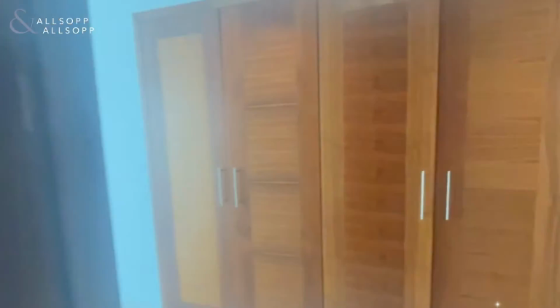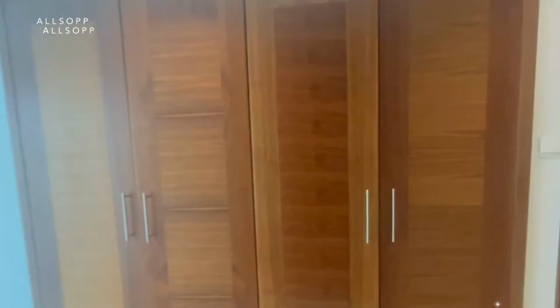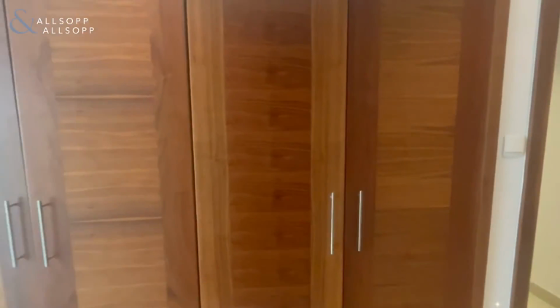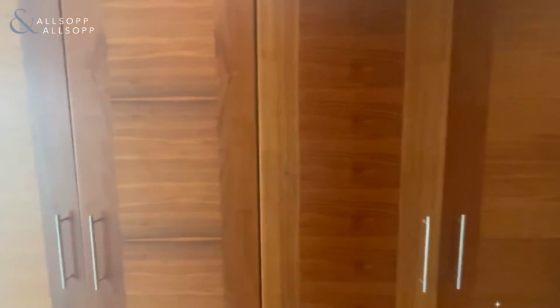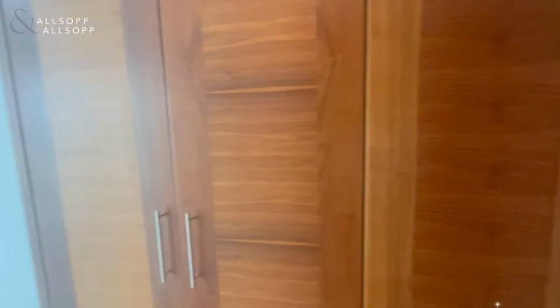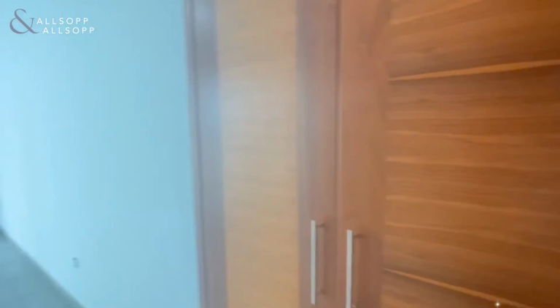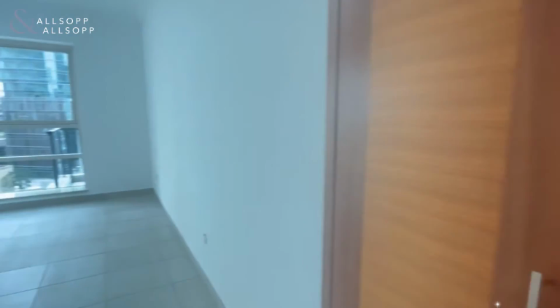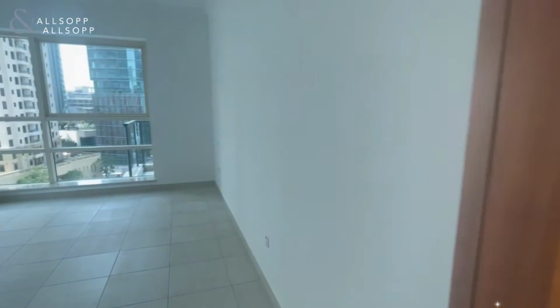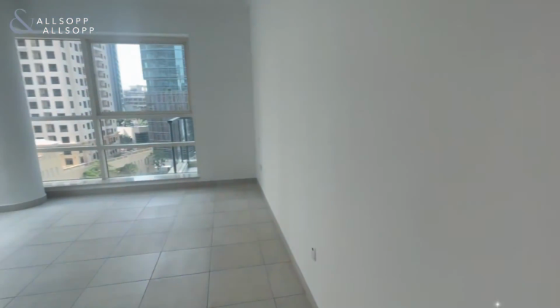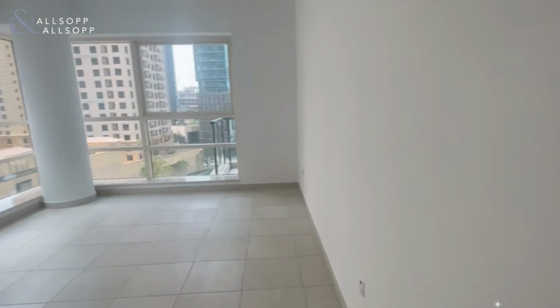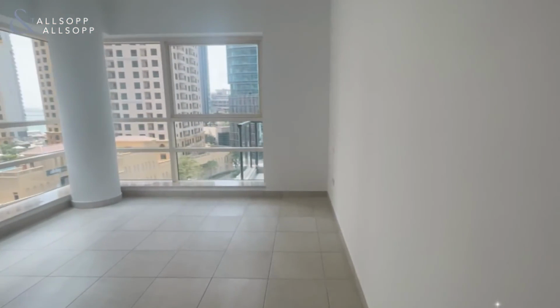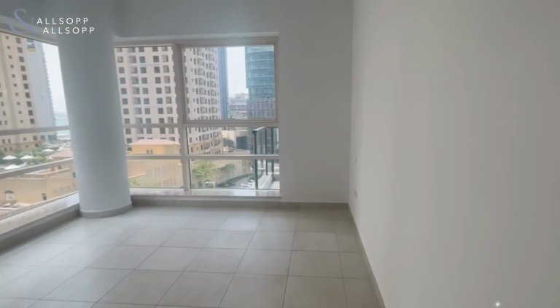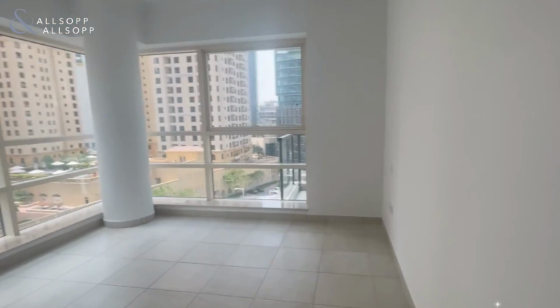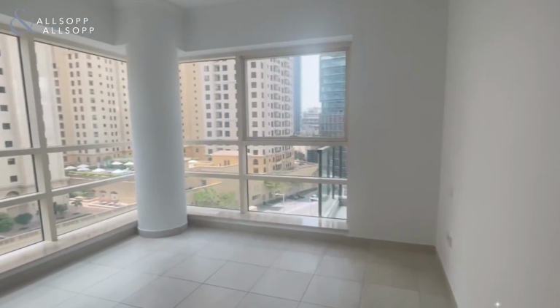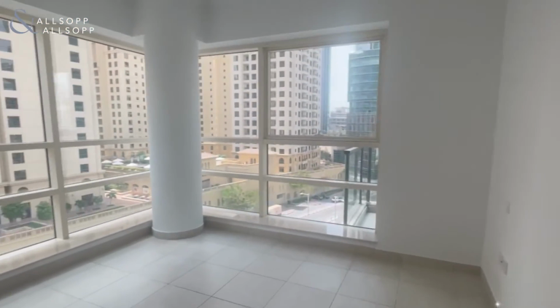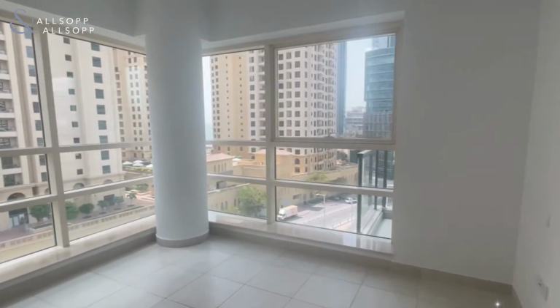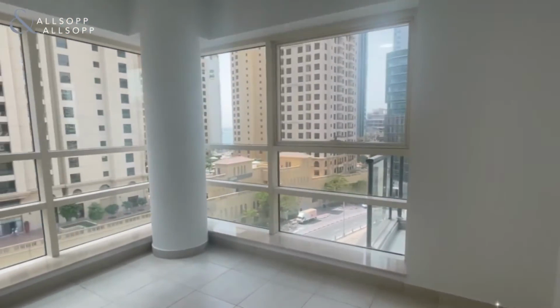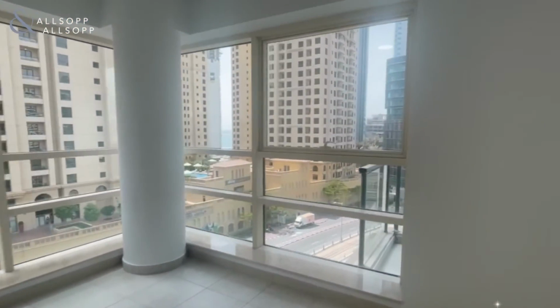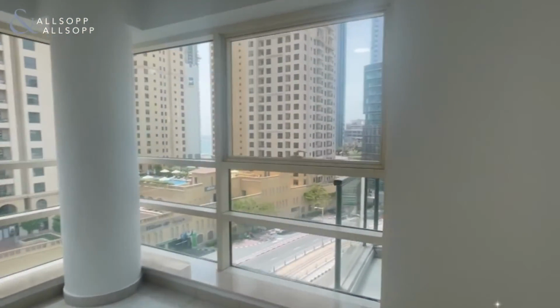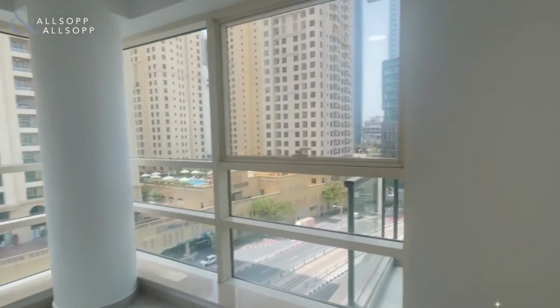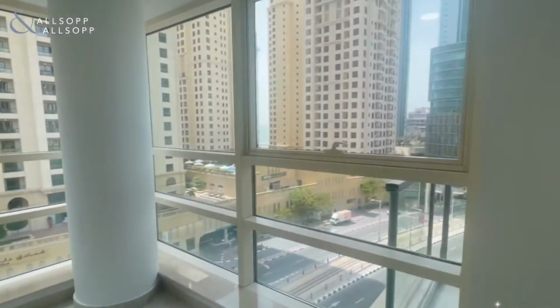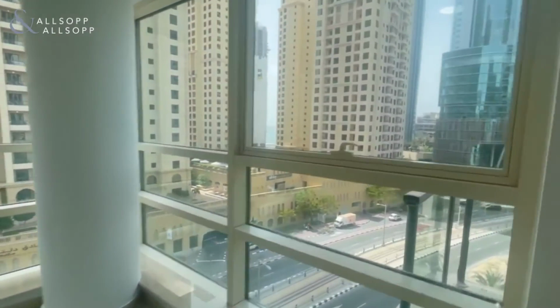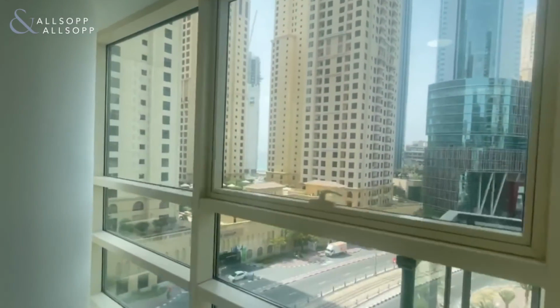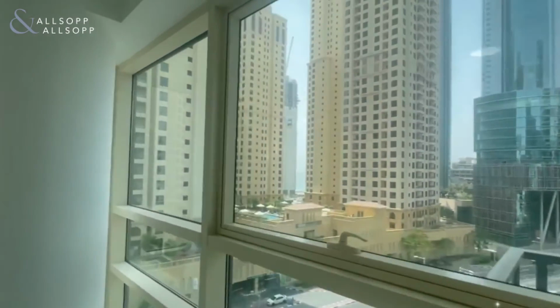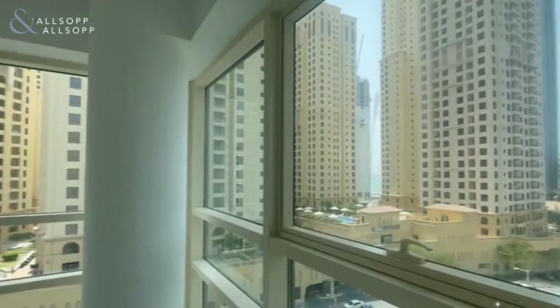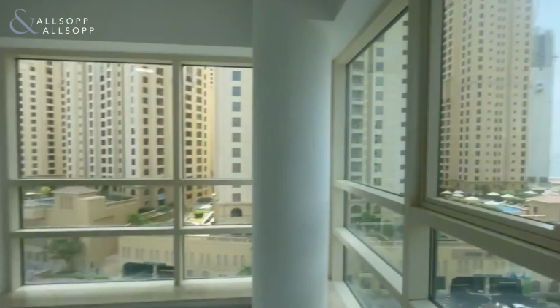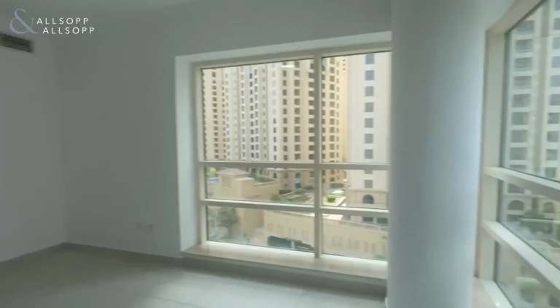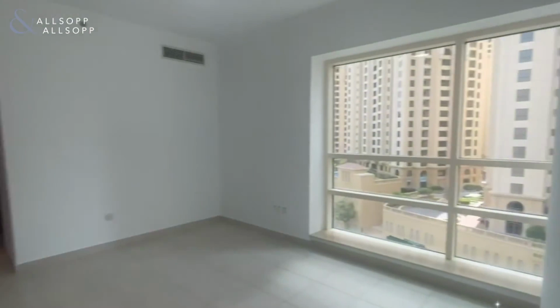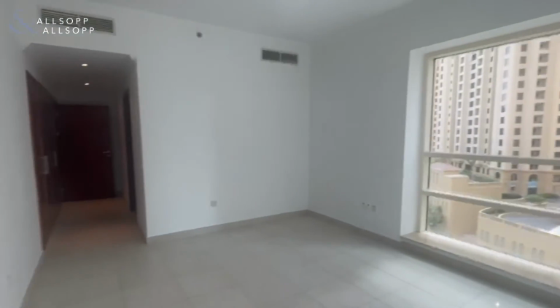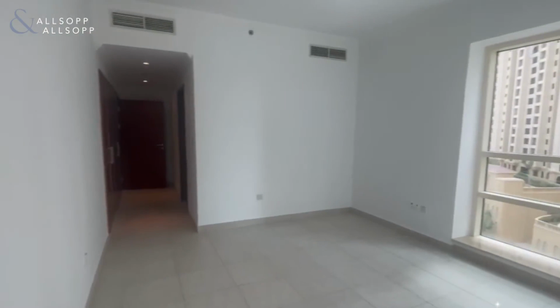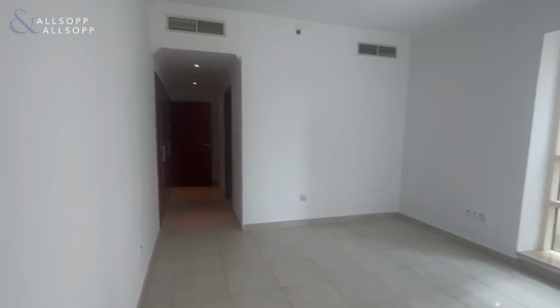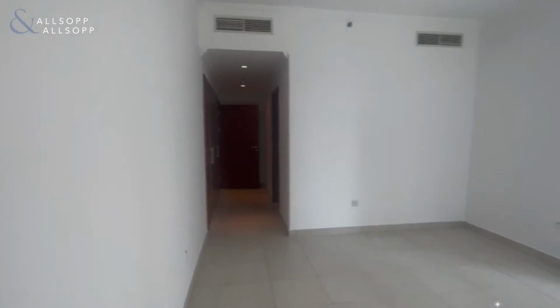Each room in the apartment has huge windows which let in a lot of natural light, which really brightens up the apartment. If you would like to book a viewing or have any questions at all, please don't hesitate to get in touch.